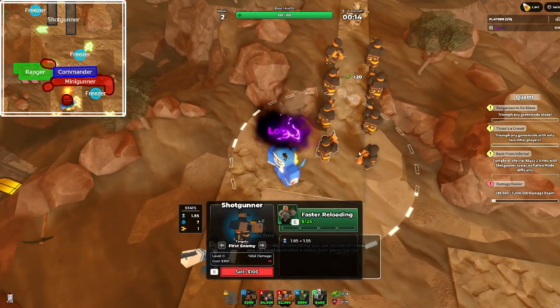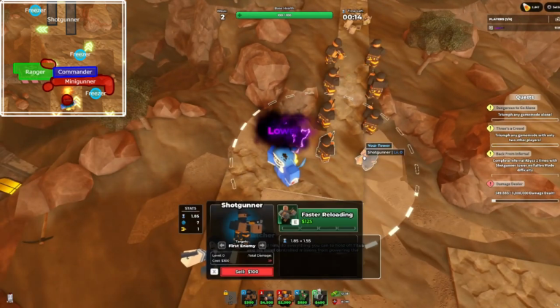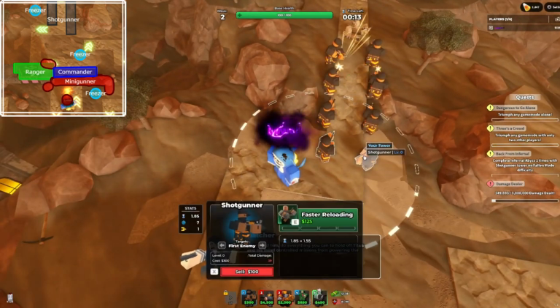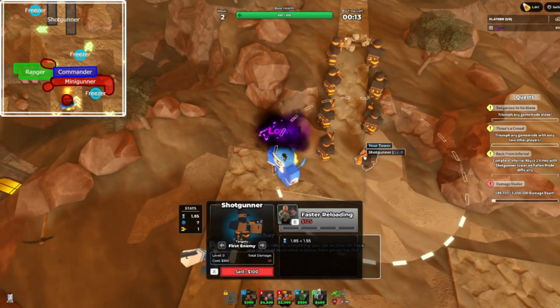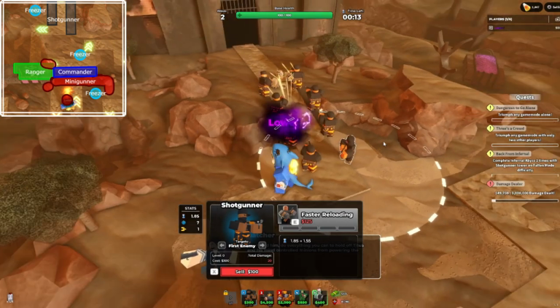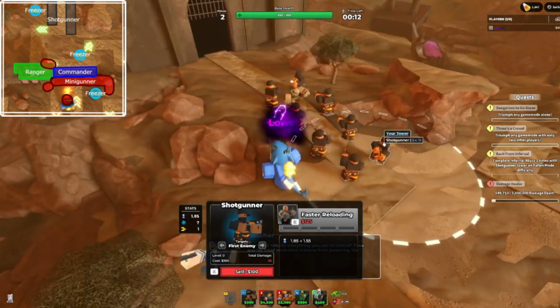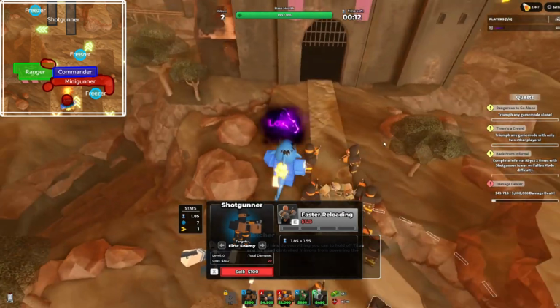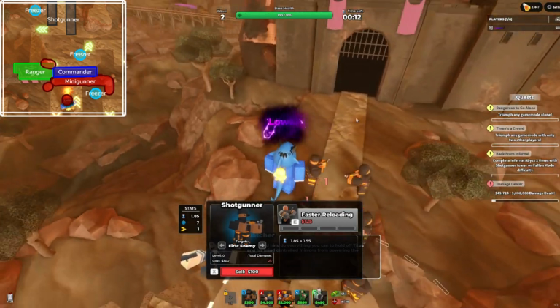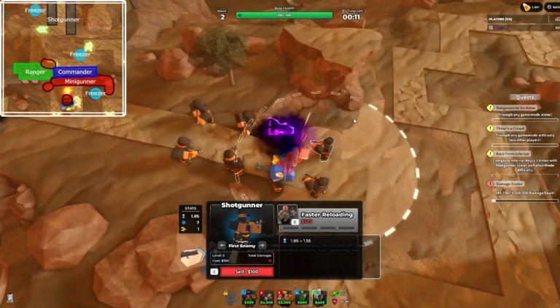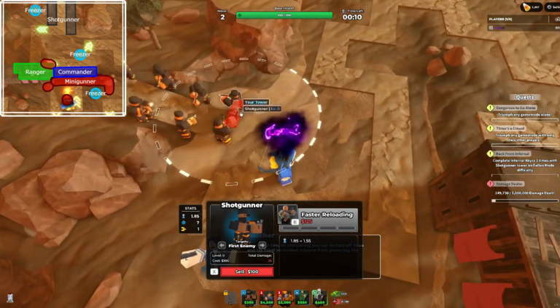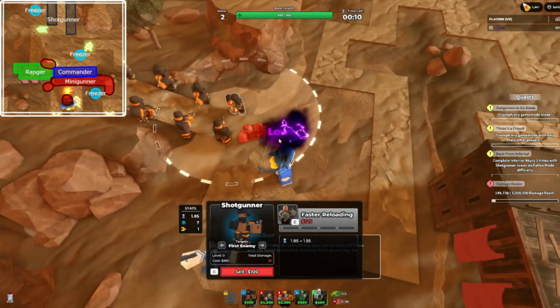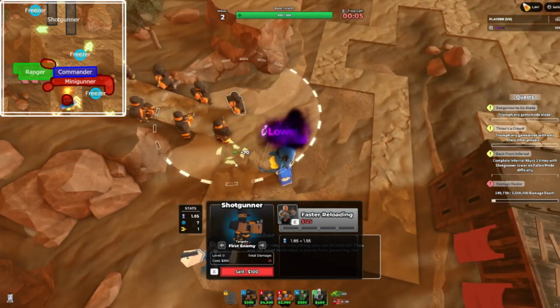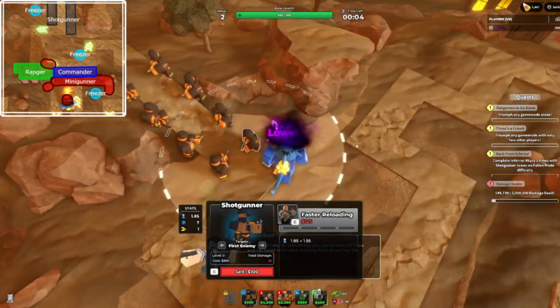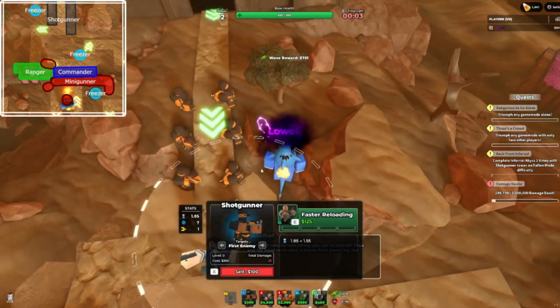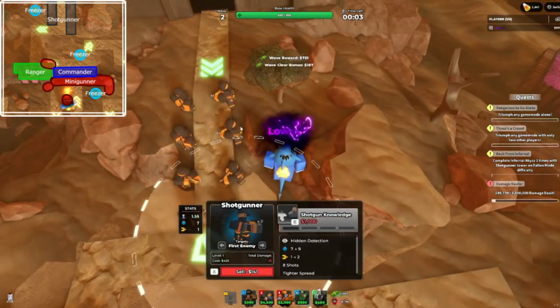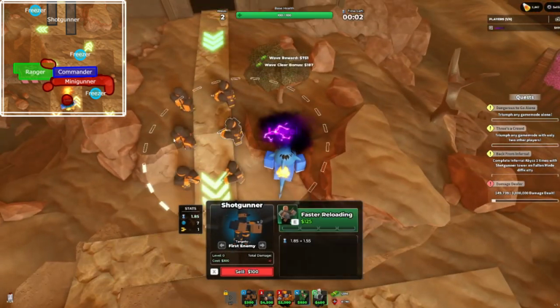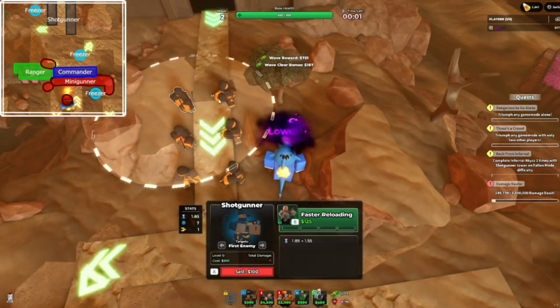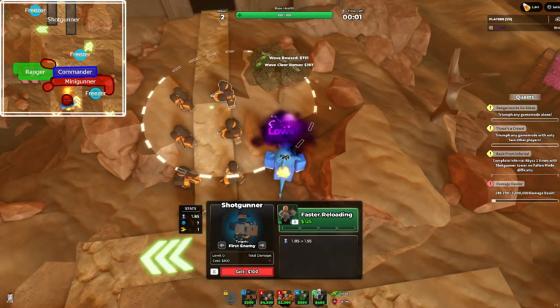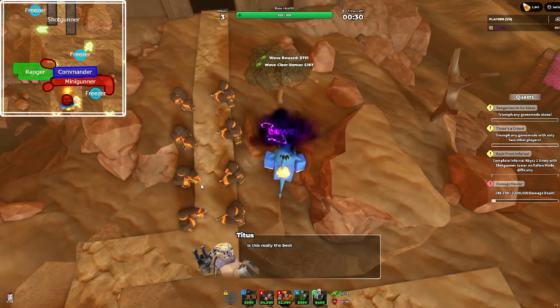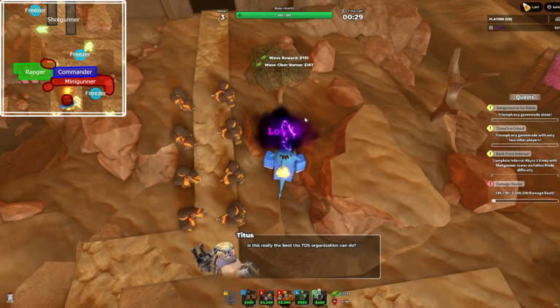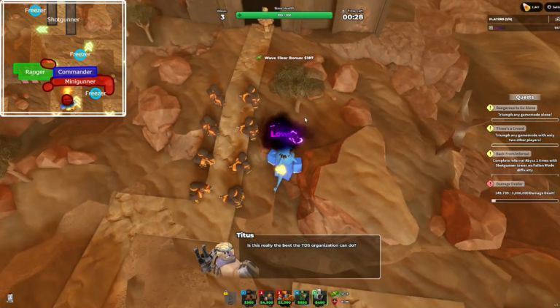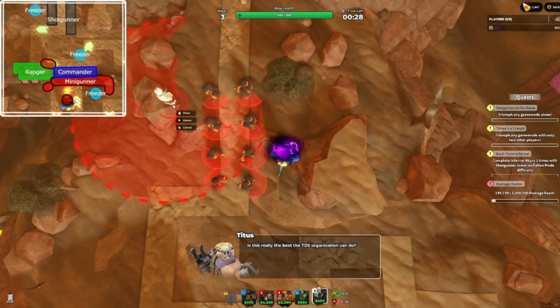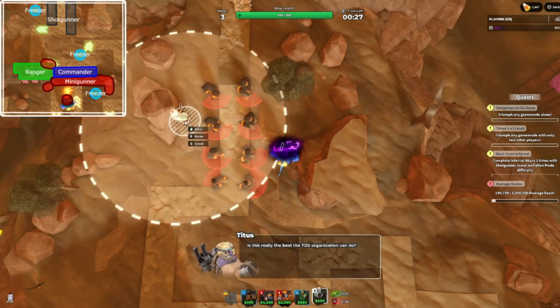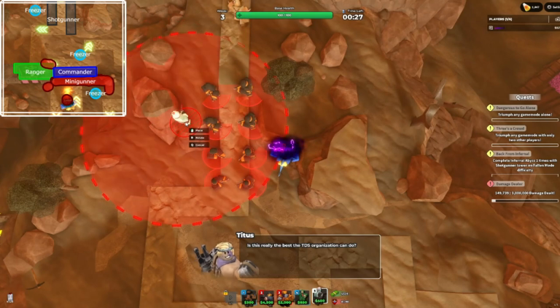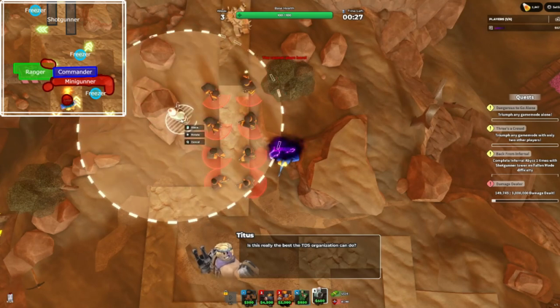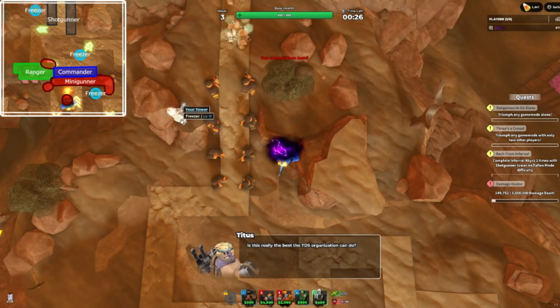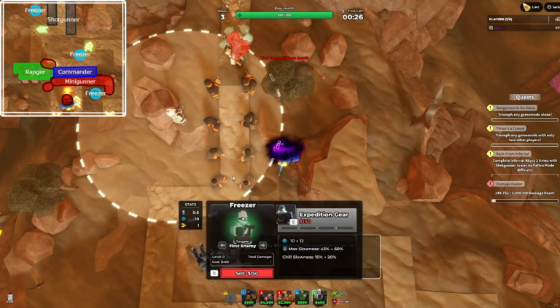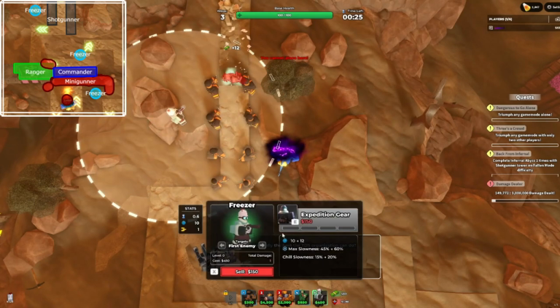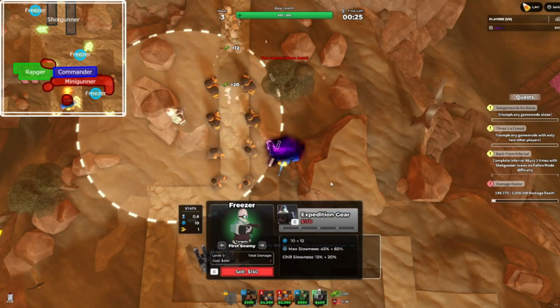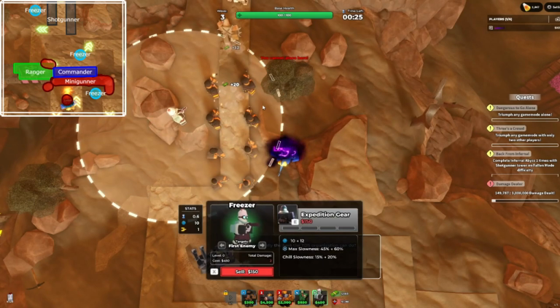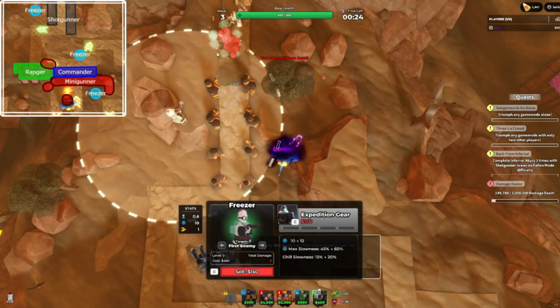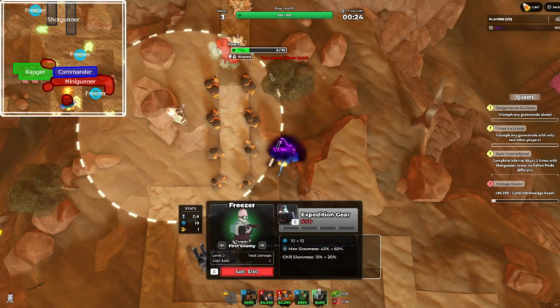Next, you want to get all the shotgunners to level one. Next, you want to place the level one freezer. This just allows the shotgunners to do better.